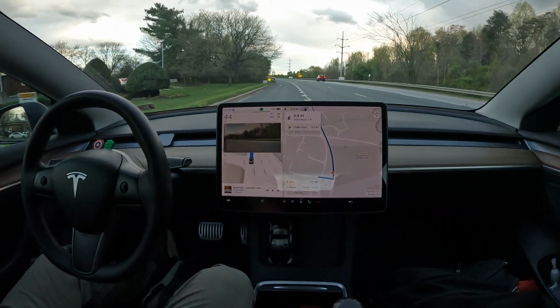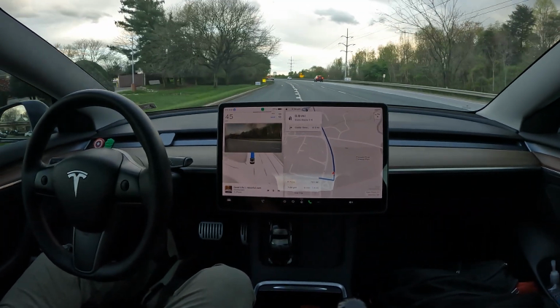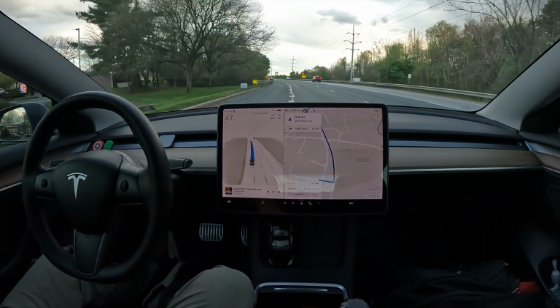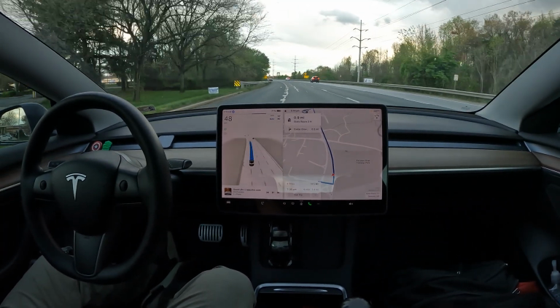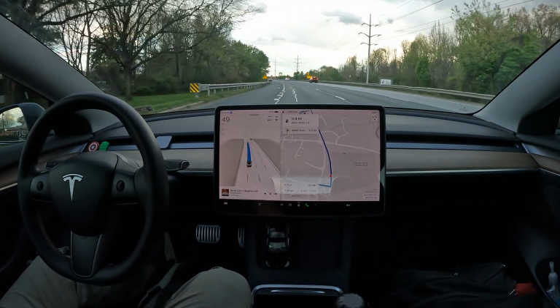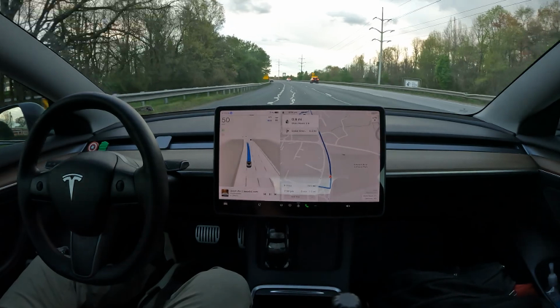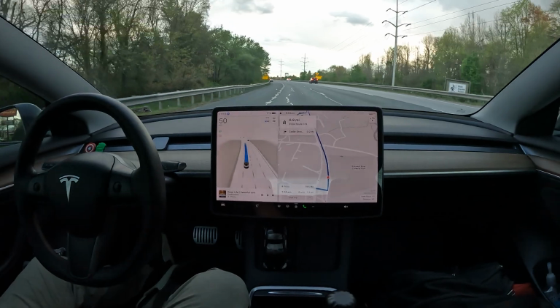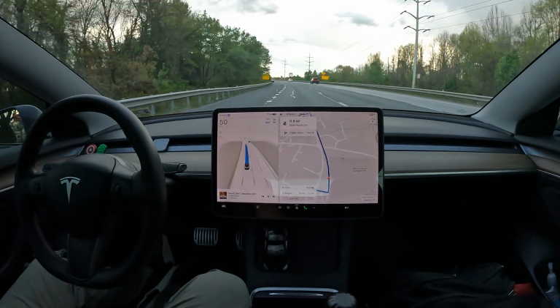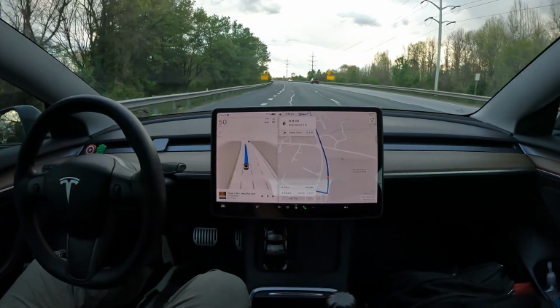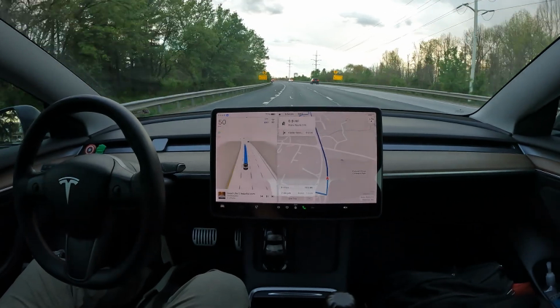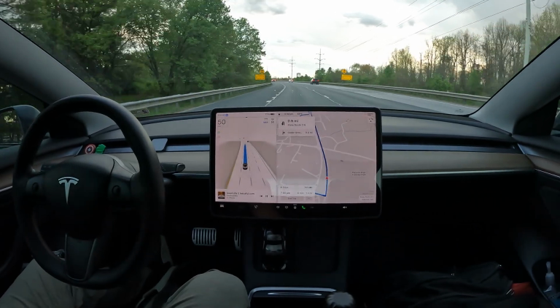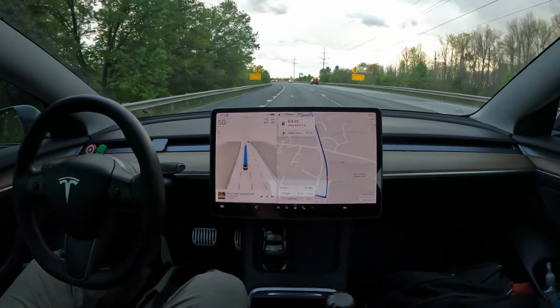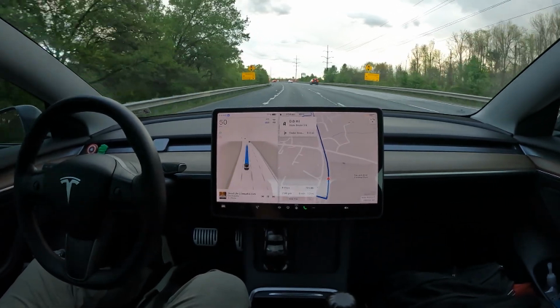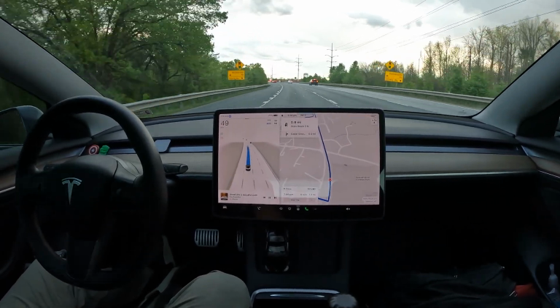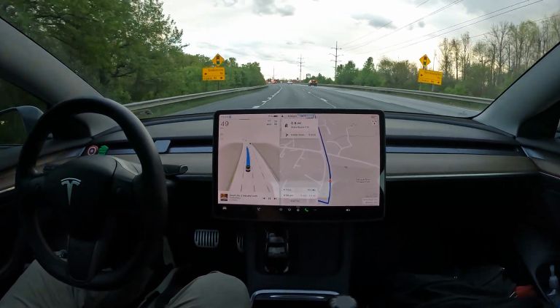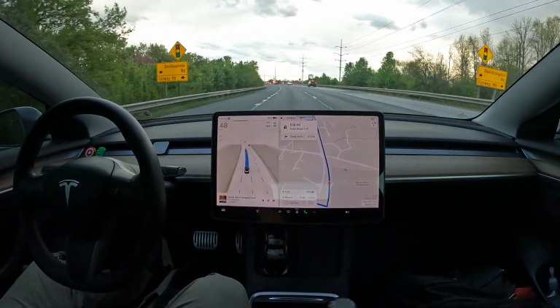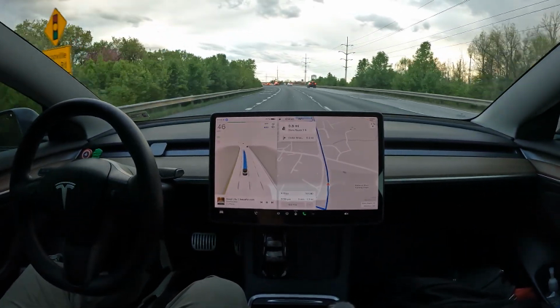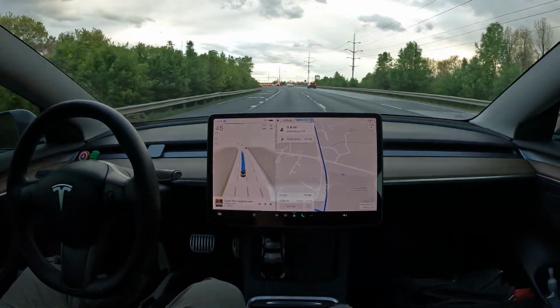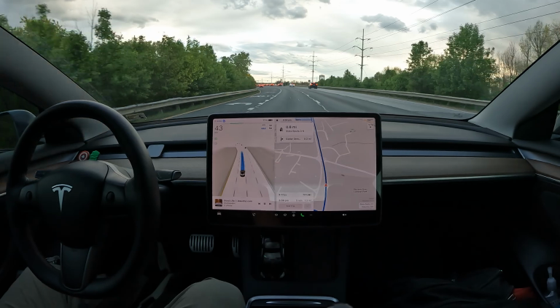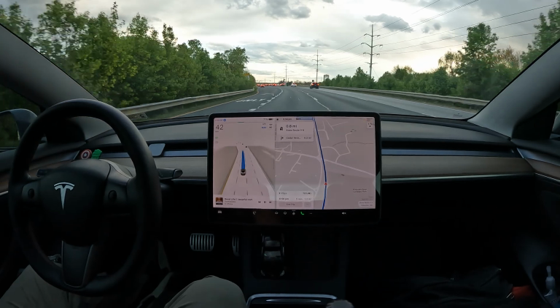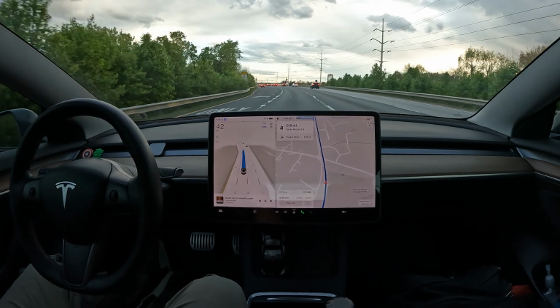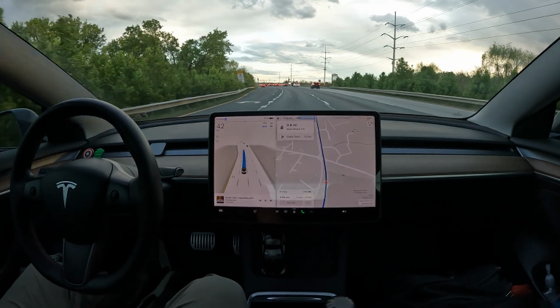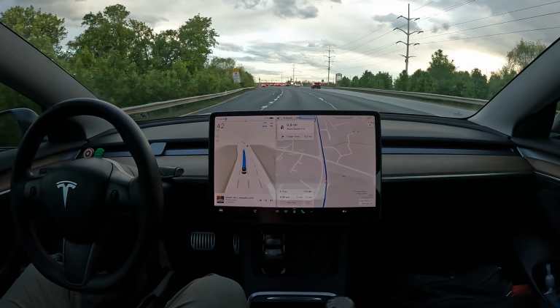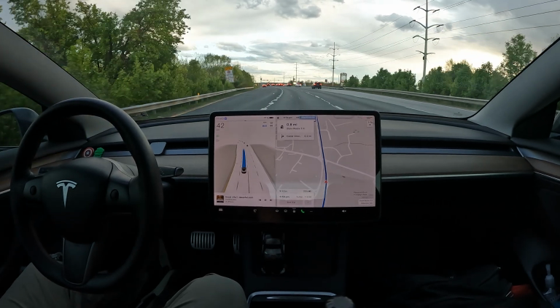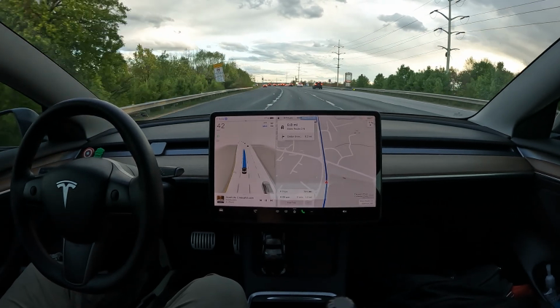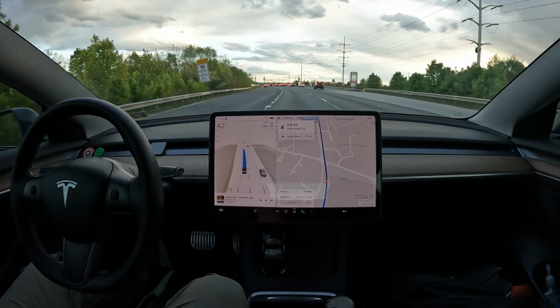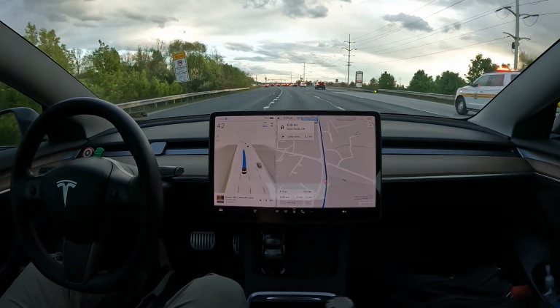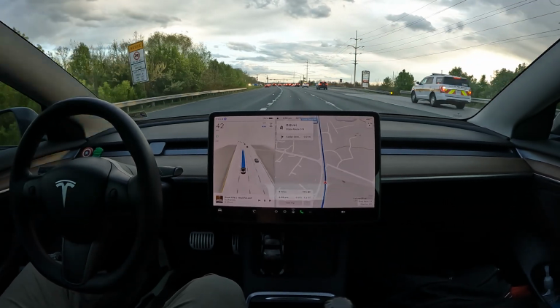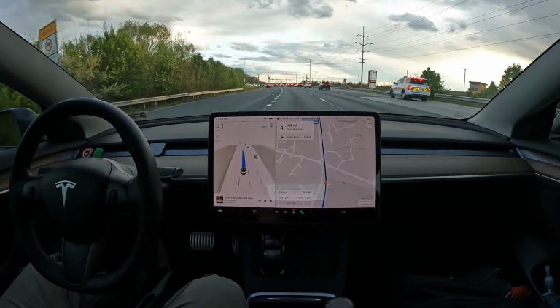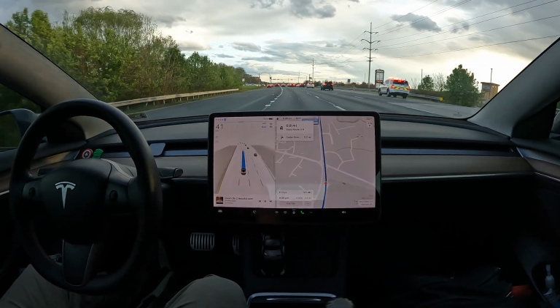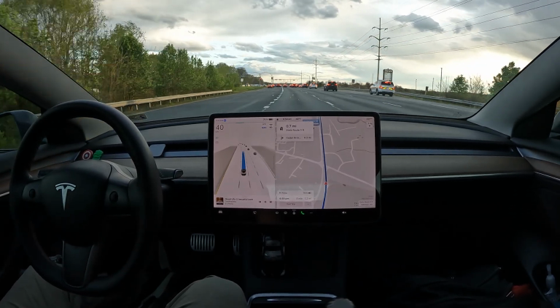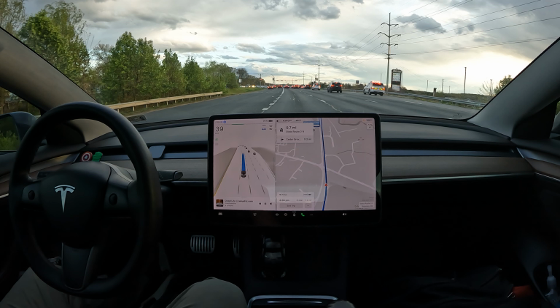We've got some emergency lights coming up behind us, so let's see how FSD handles that. It should push over to the right — good thing it doesn't get in the way at all.